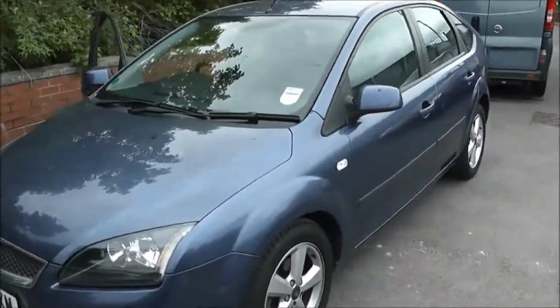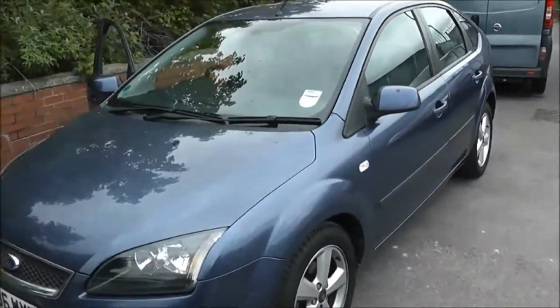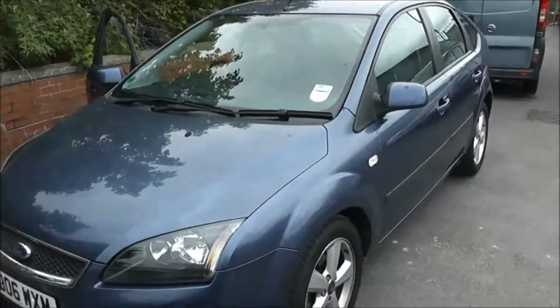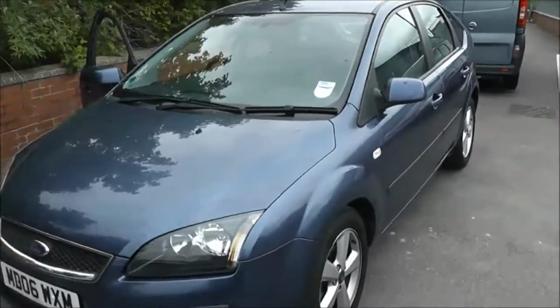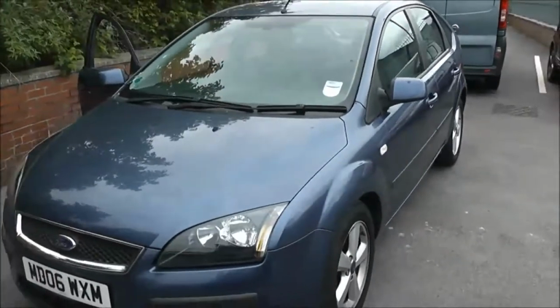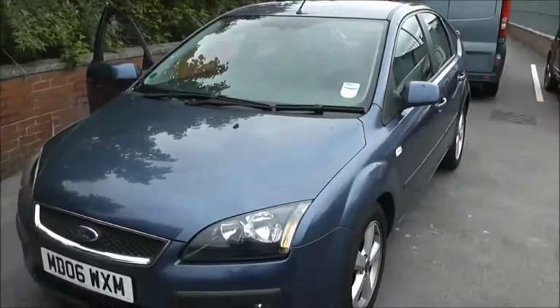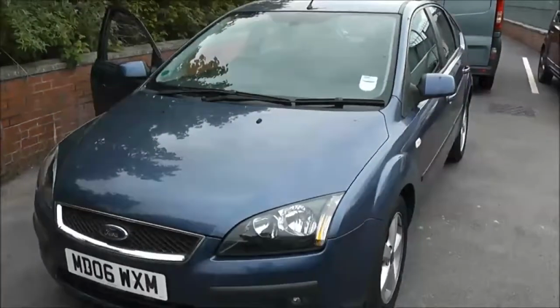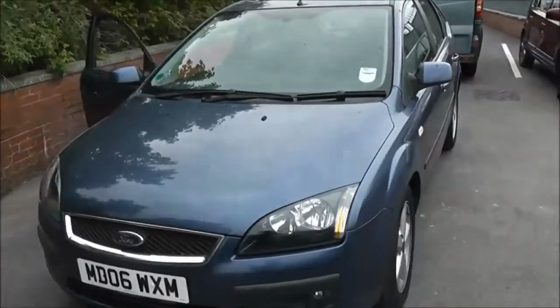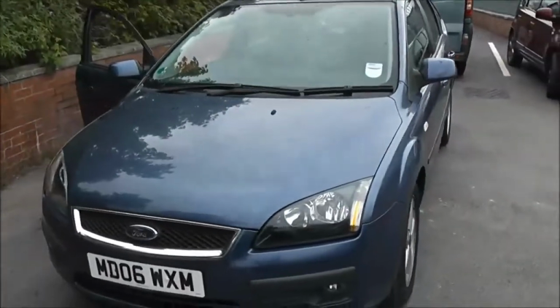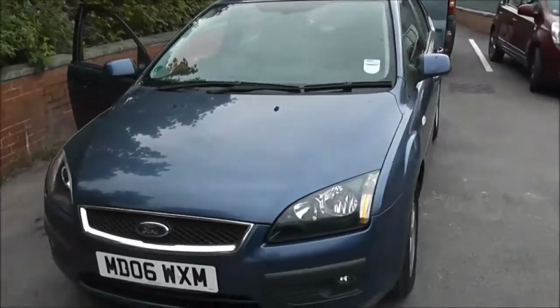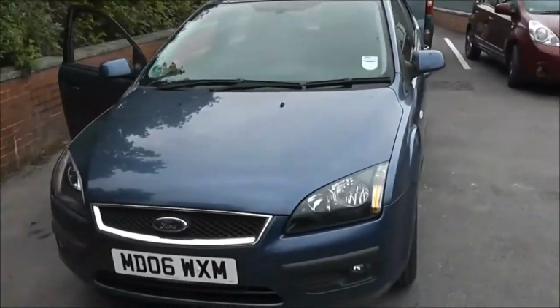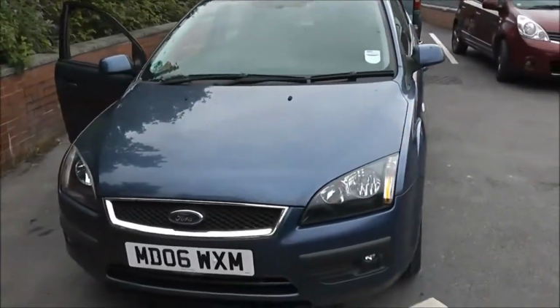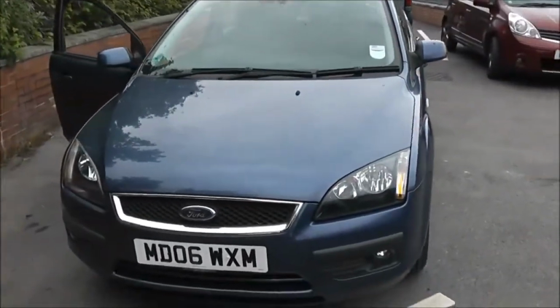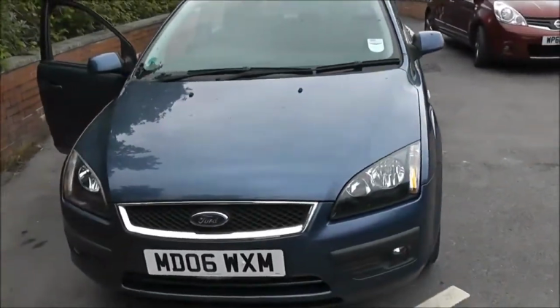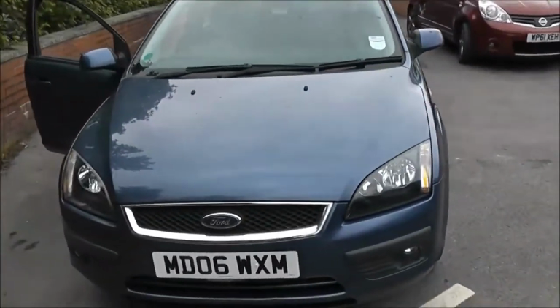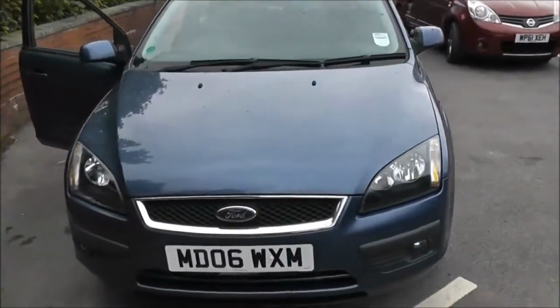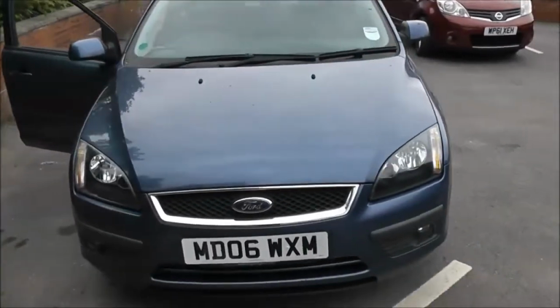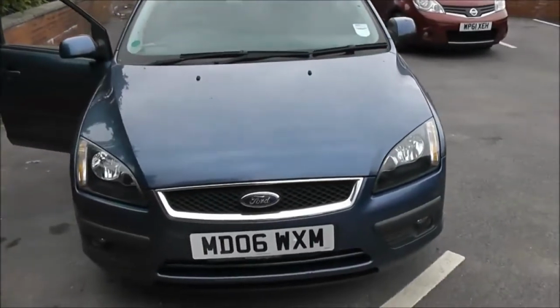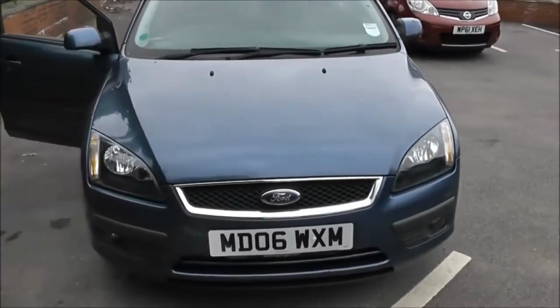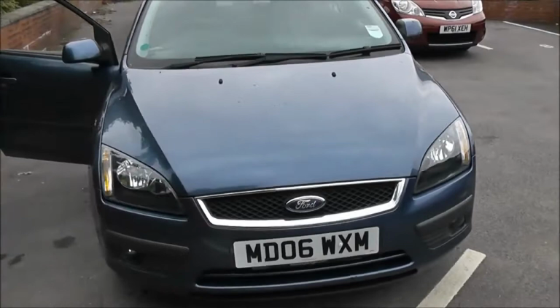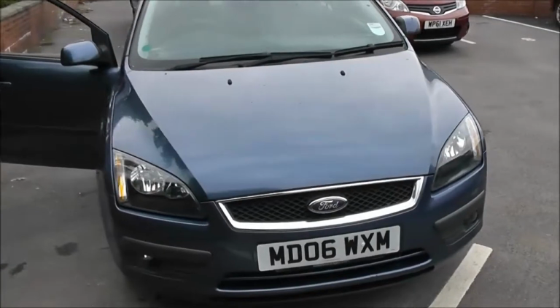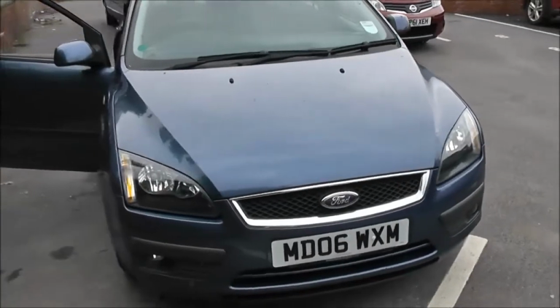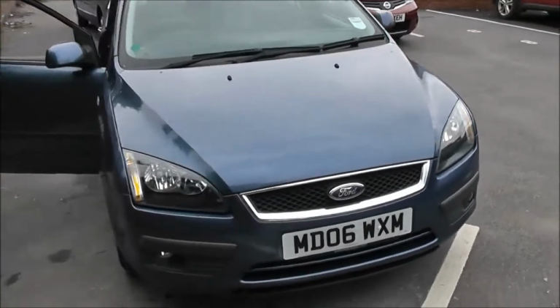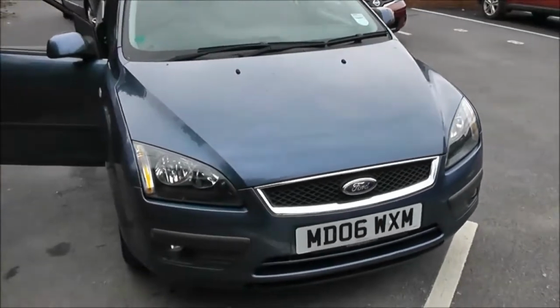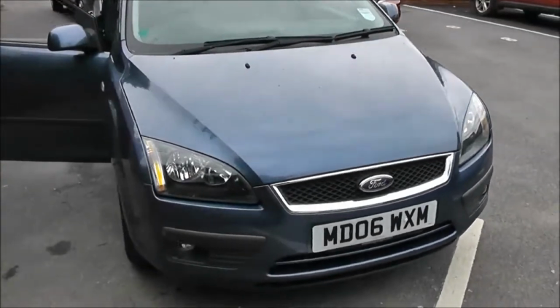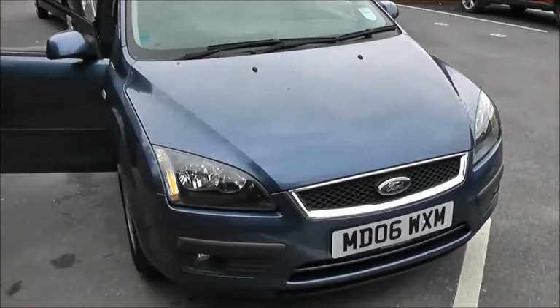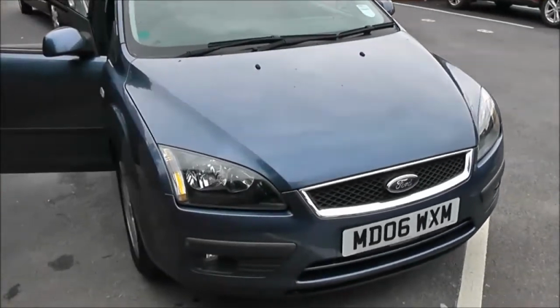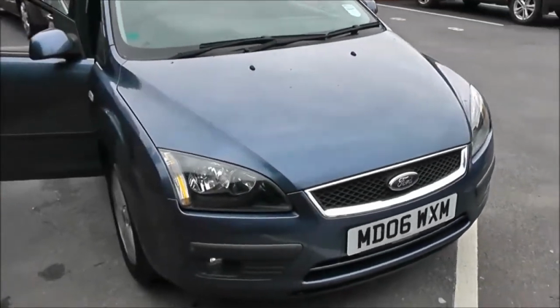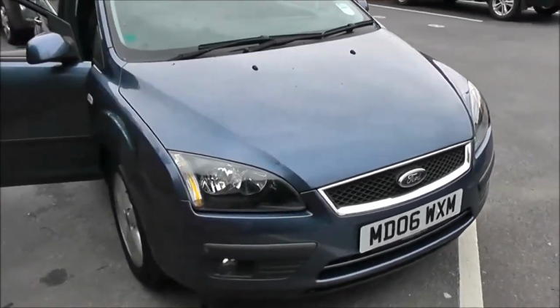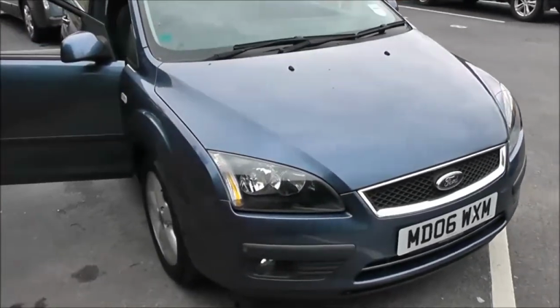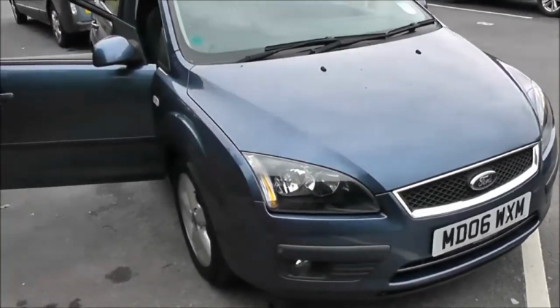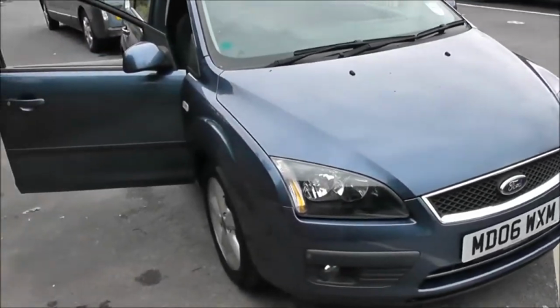This five-door hatchback was registered in July 2006. It's a 1.6-litre petrol engine with automatic transmission and comes in blue.